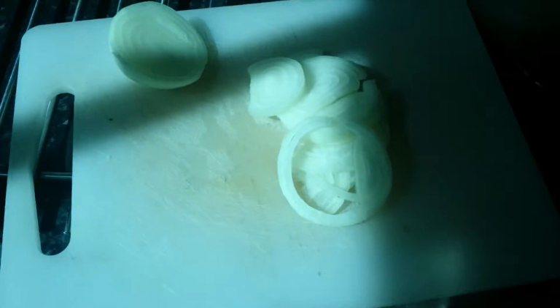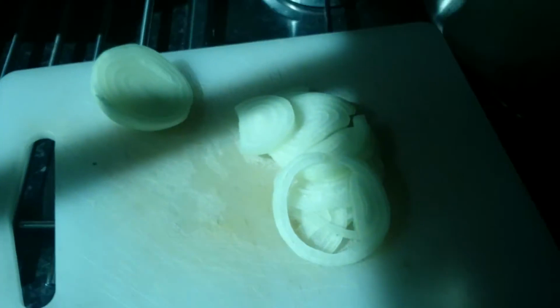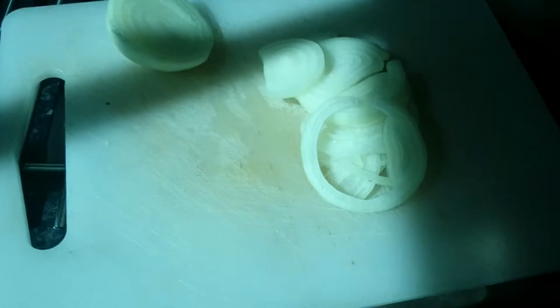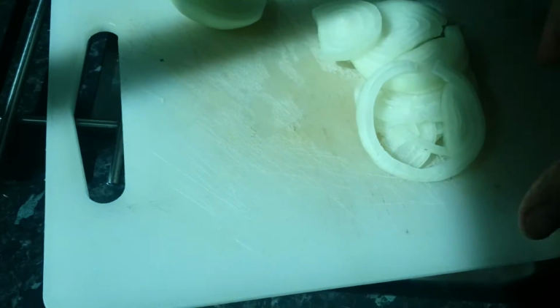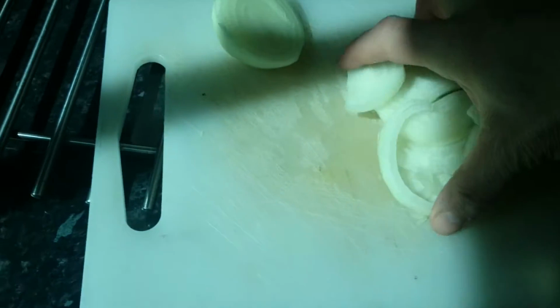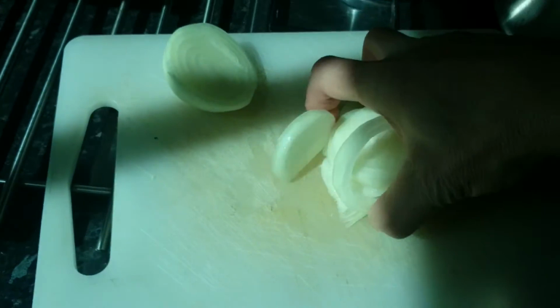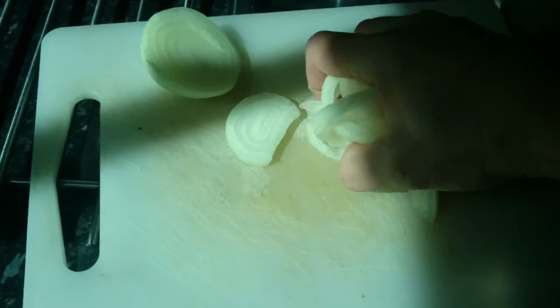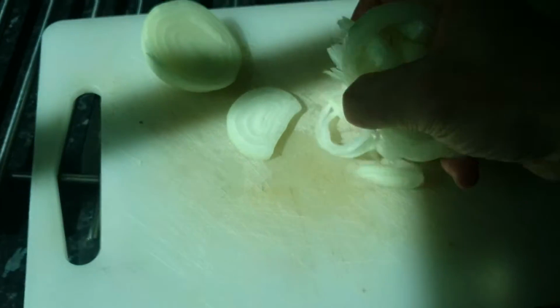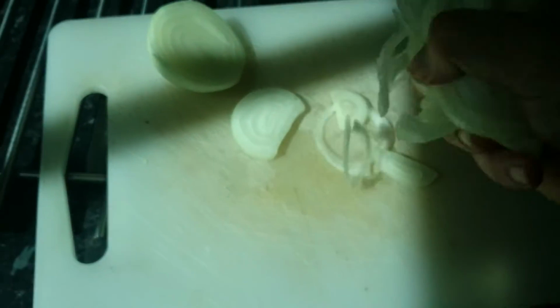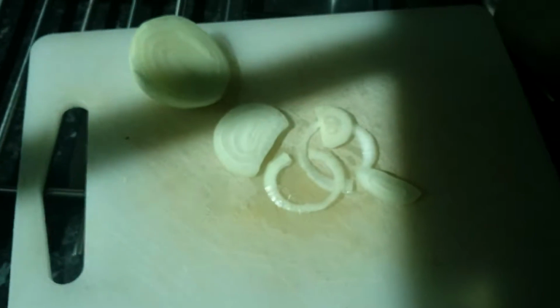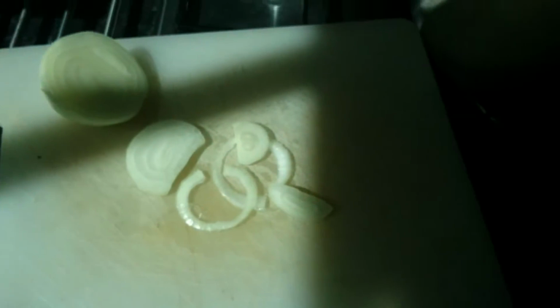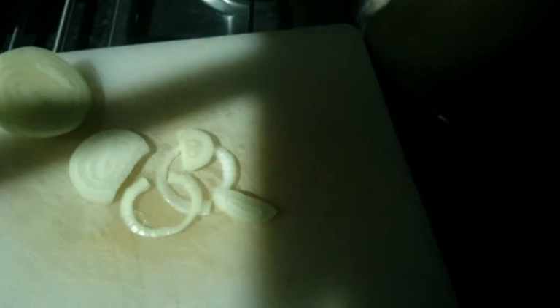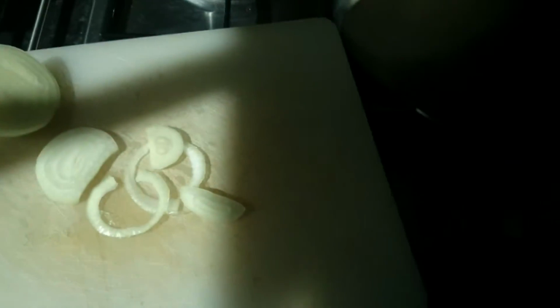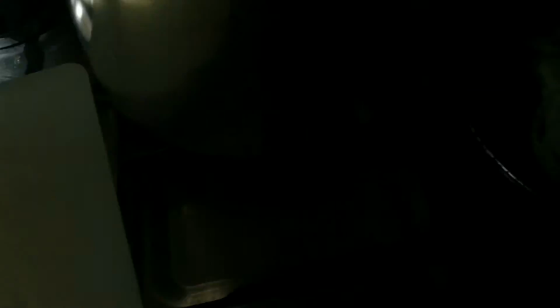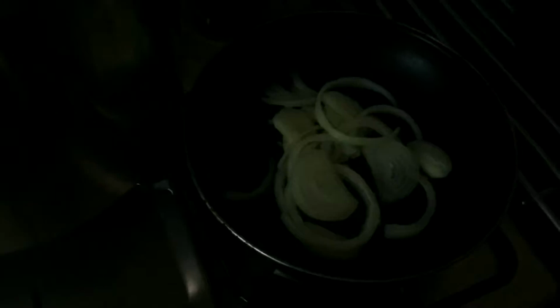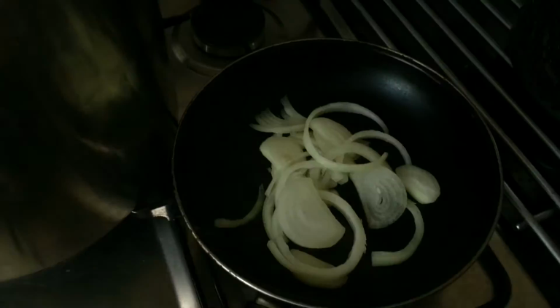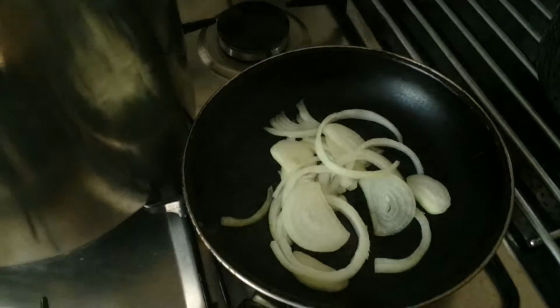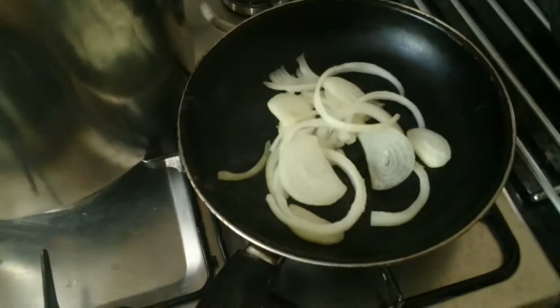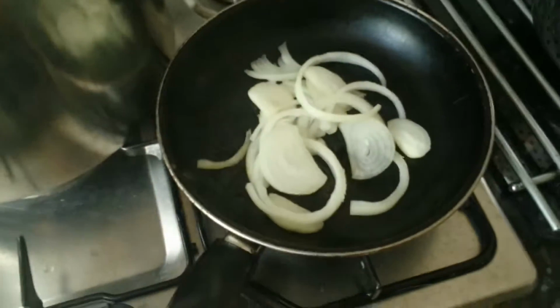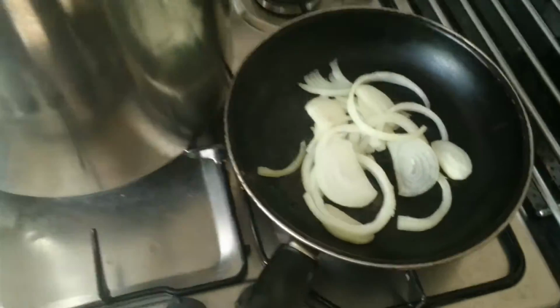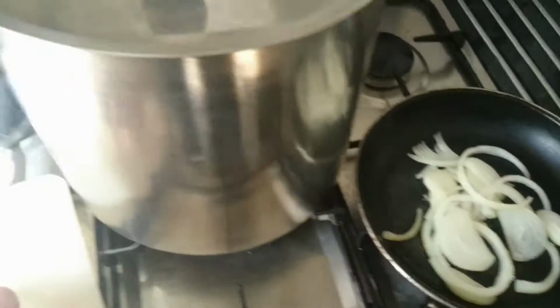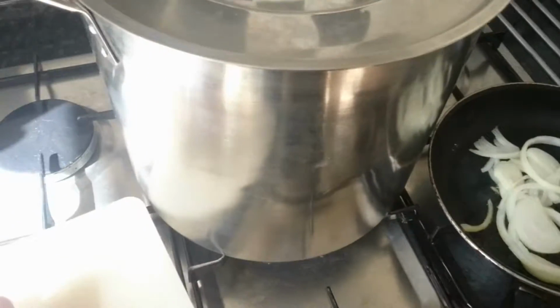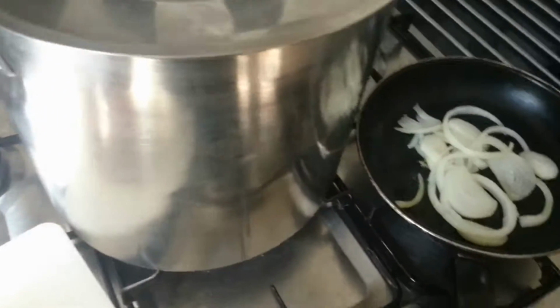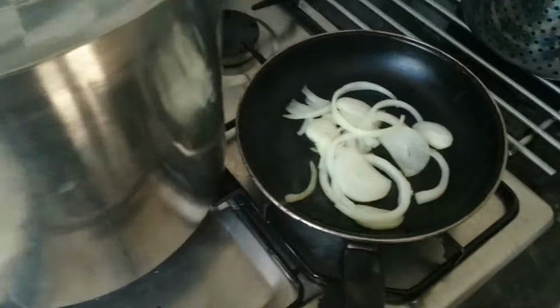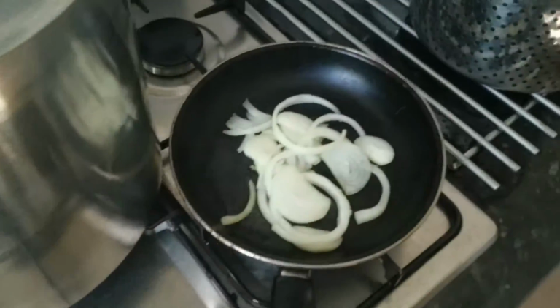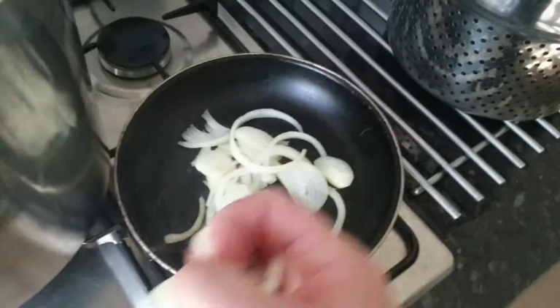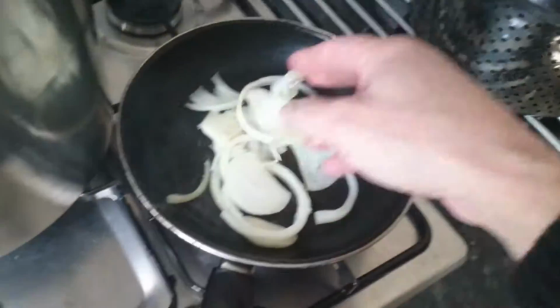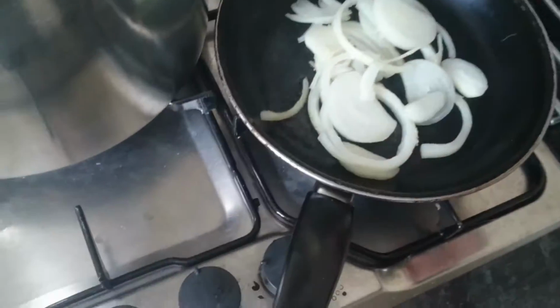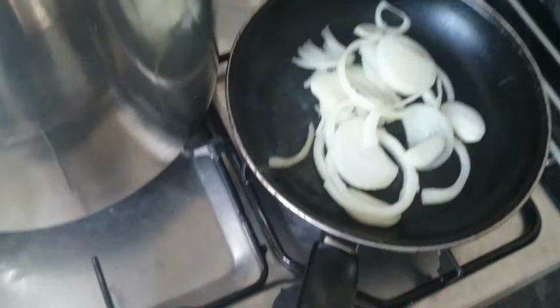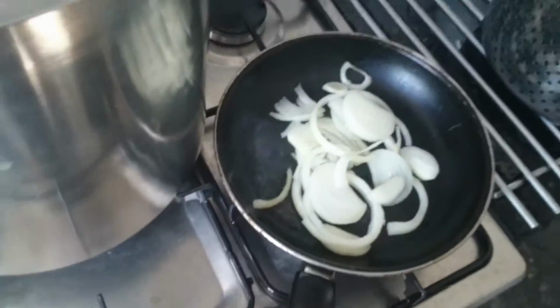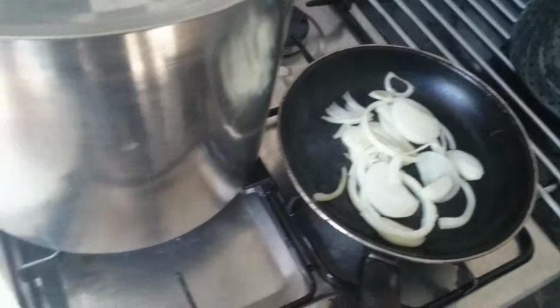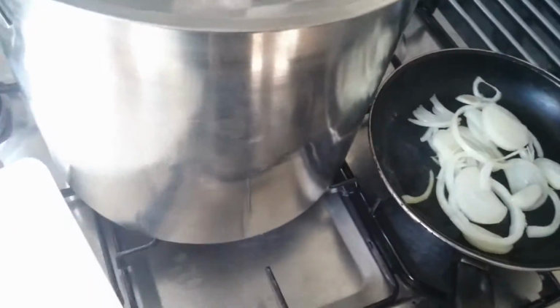Alright, I'm going to fry some onions now and sort of chuck them in the pan — just to go with the hot dogs. Isn't that special?